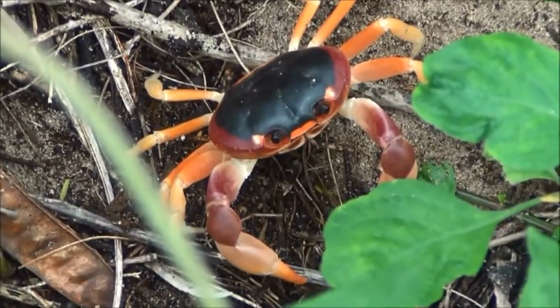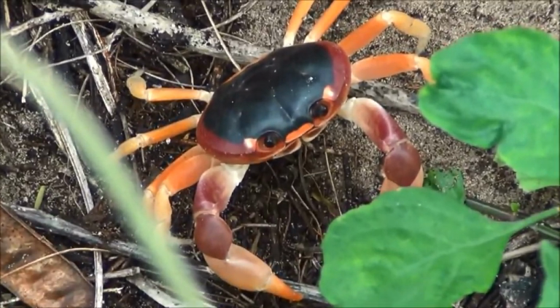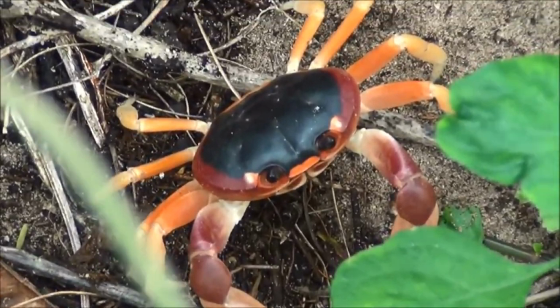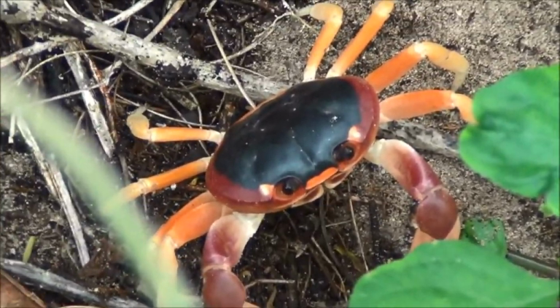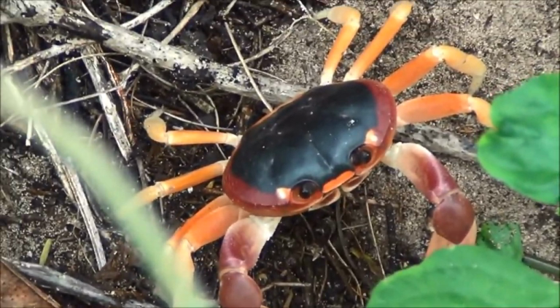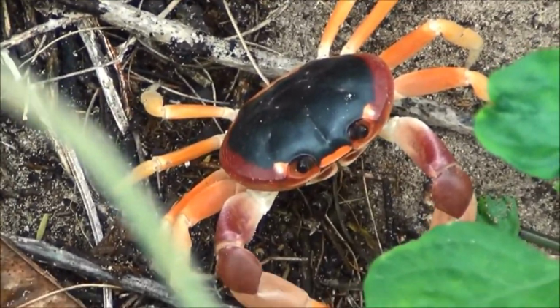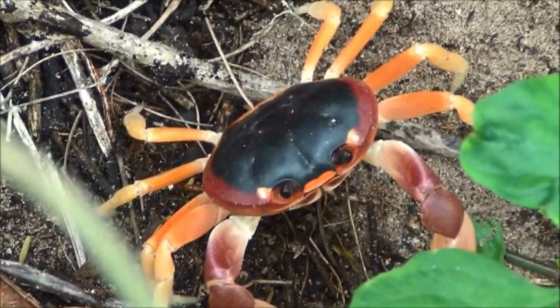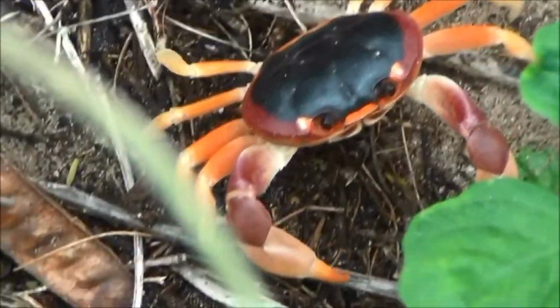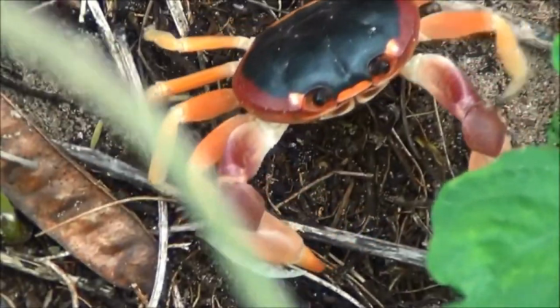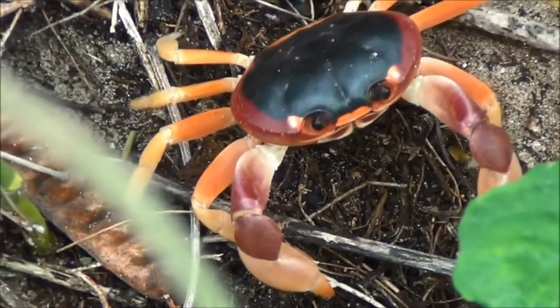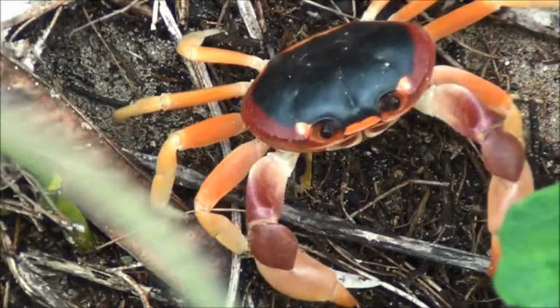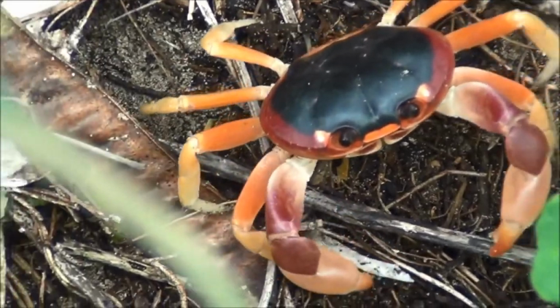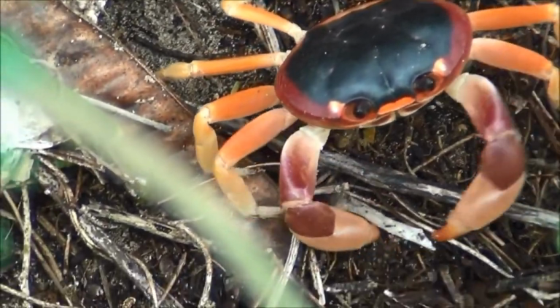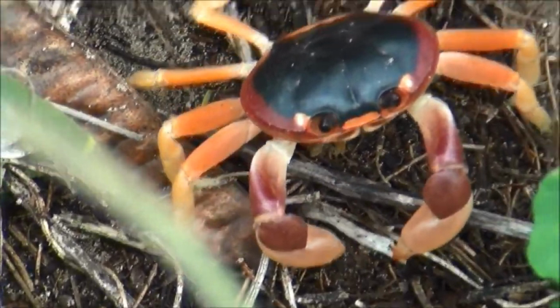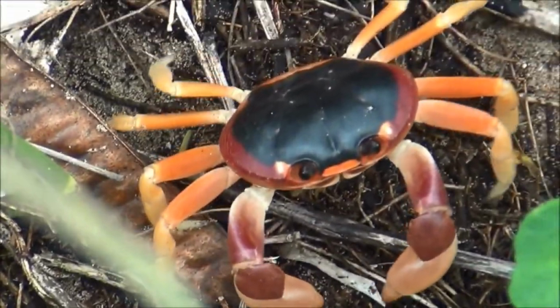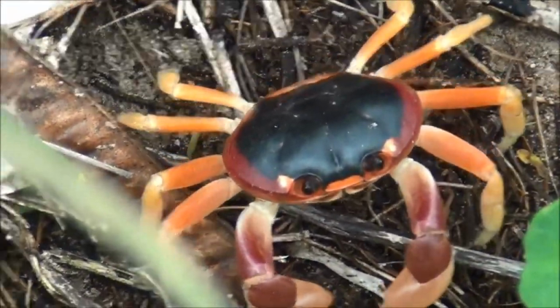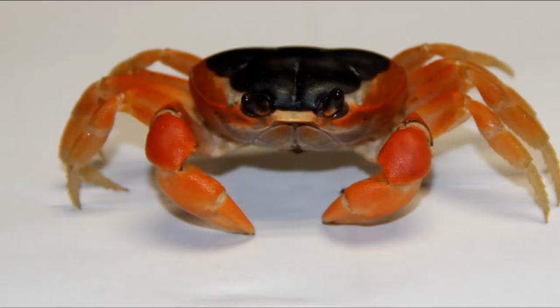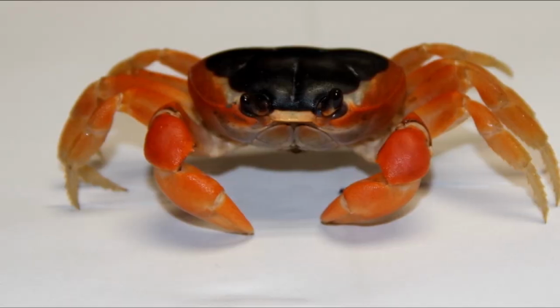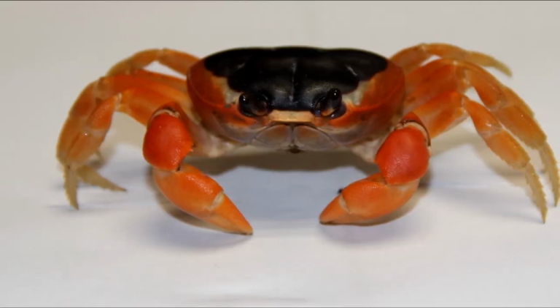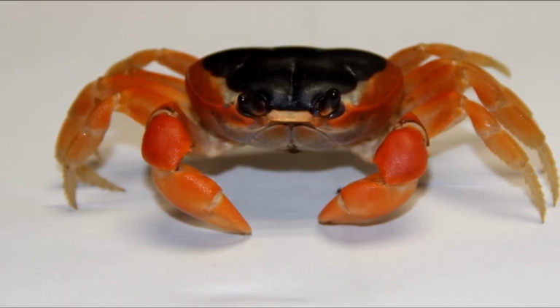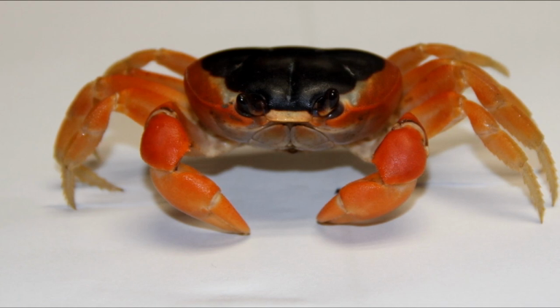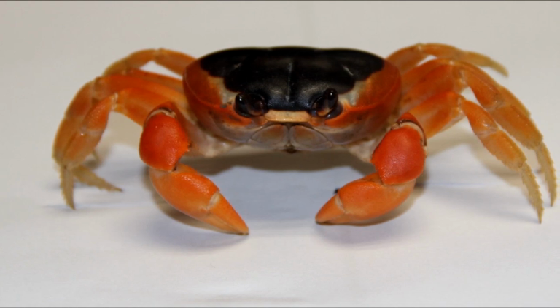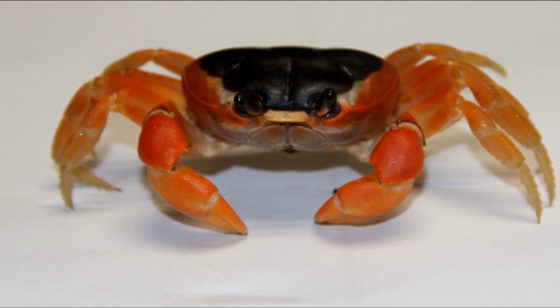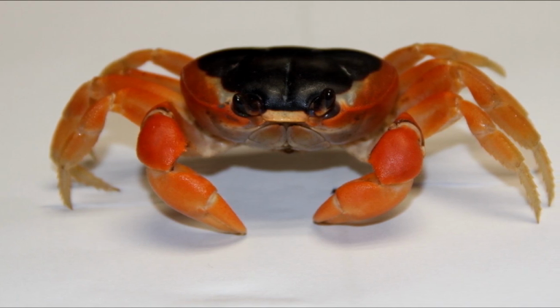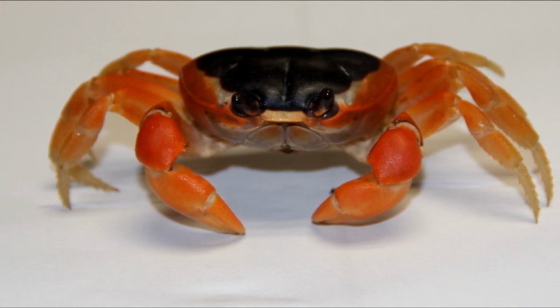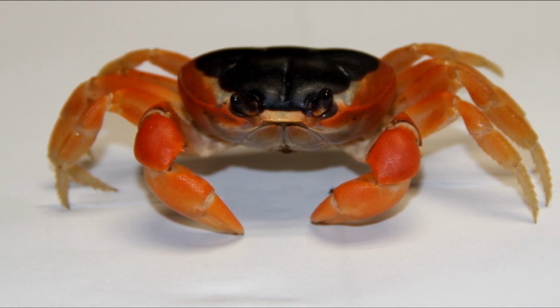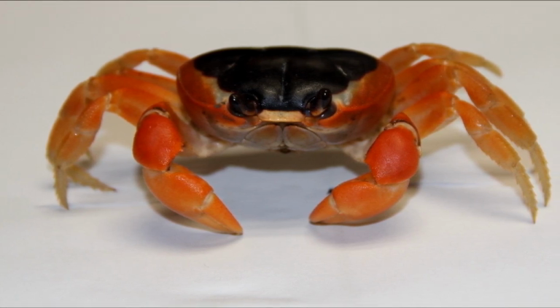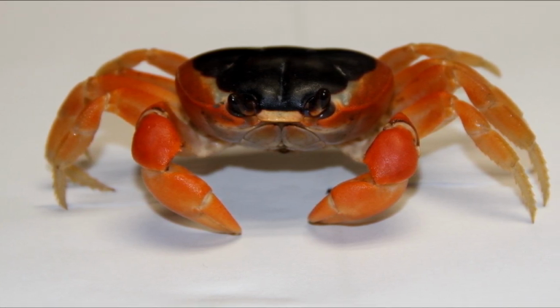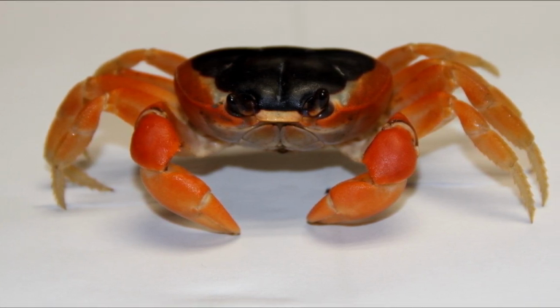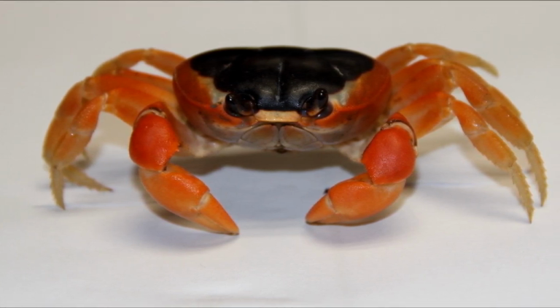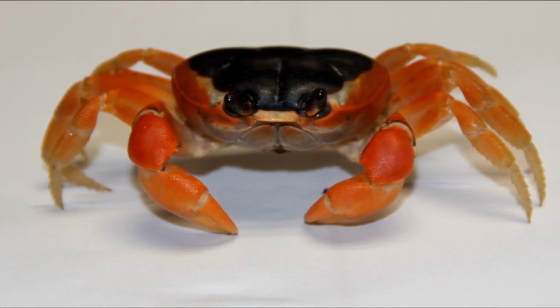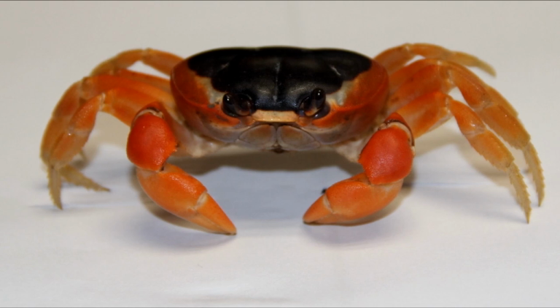The blackback land crab is a colorful, reddish-orange crab with a black spot on its carapace. The crabs are found along the eastern Atlantic and Gulf of Mexico coastlines, including the islands of the Caribbean.